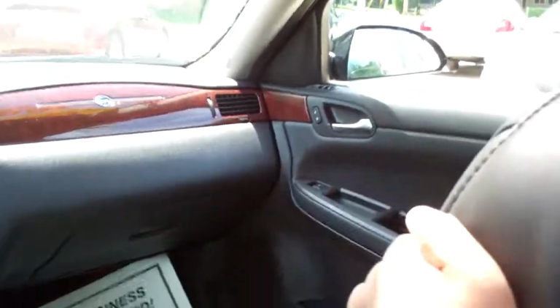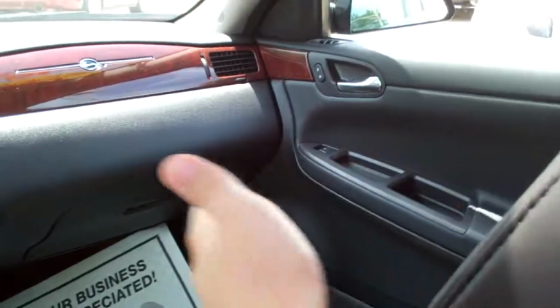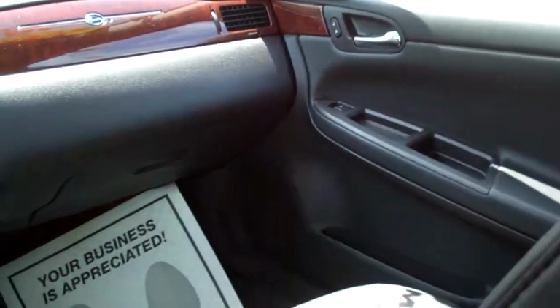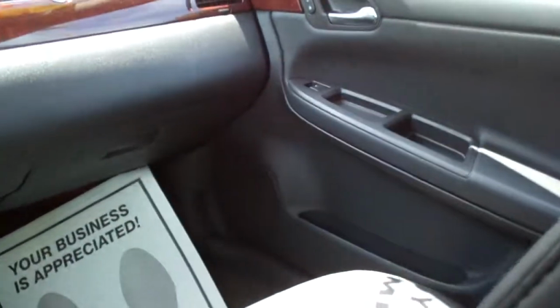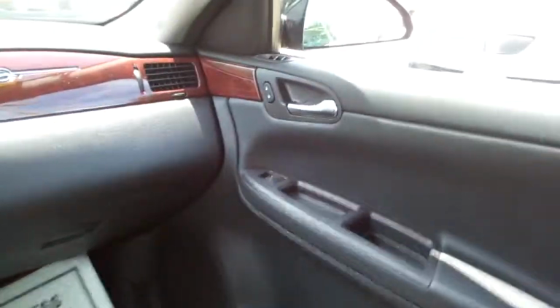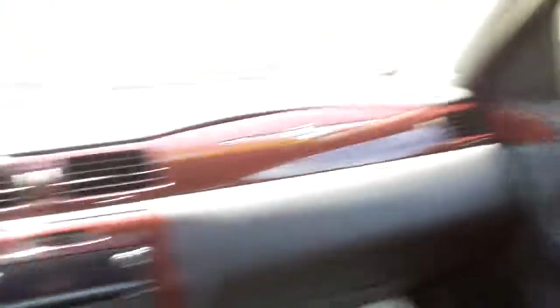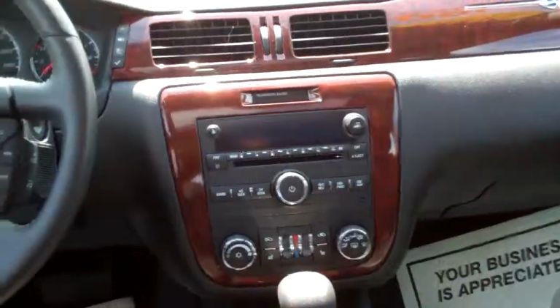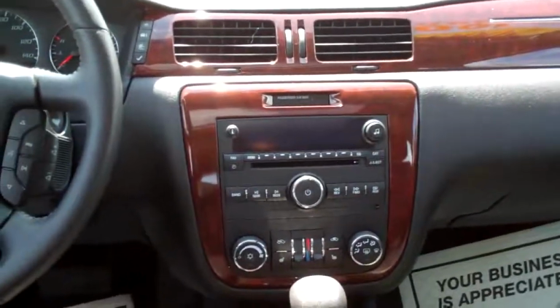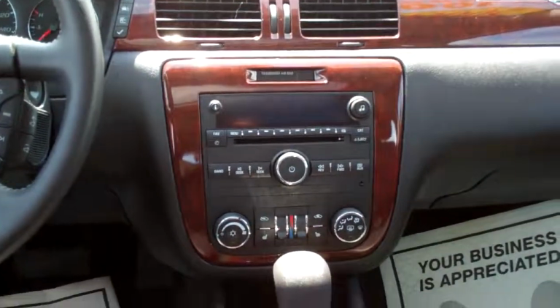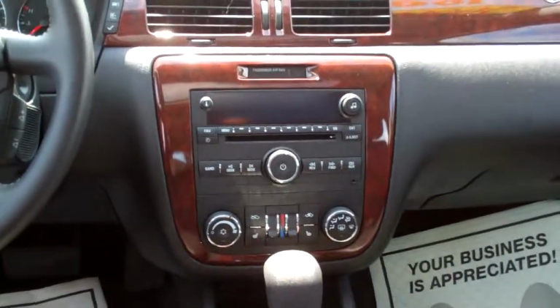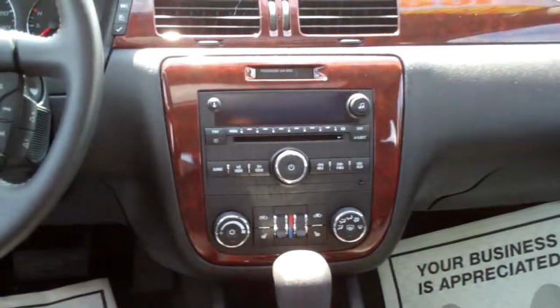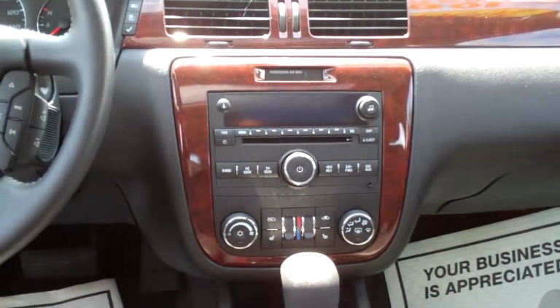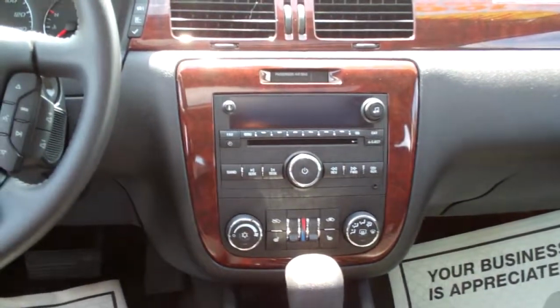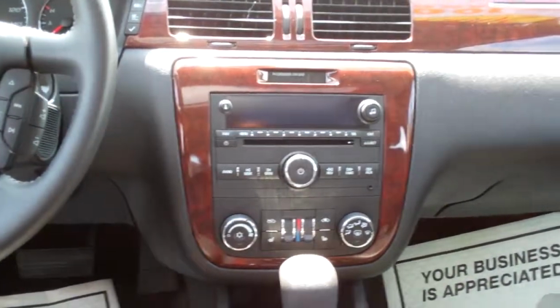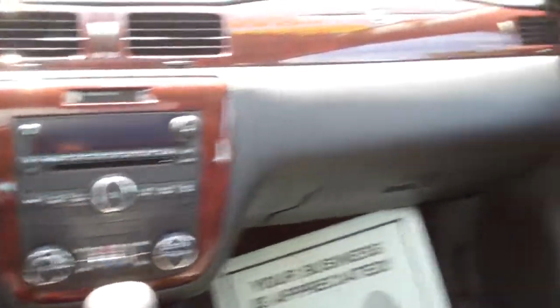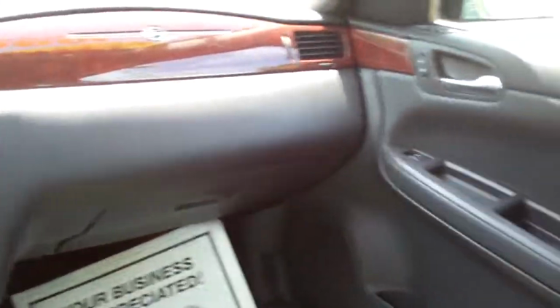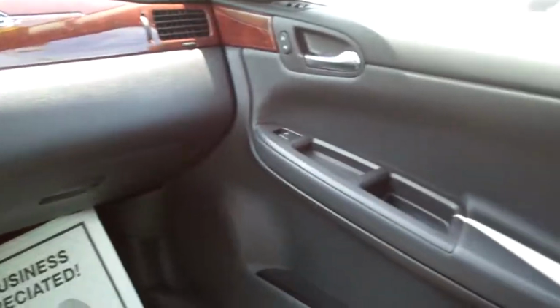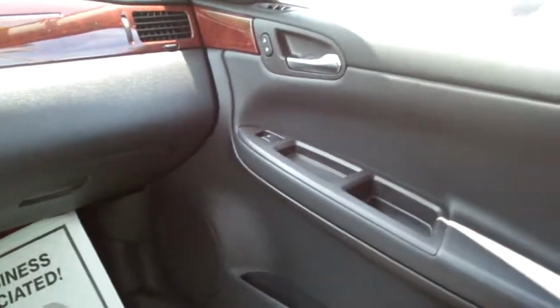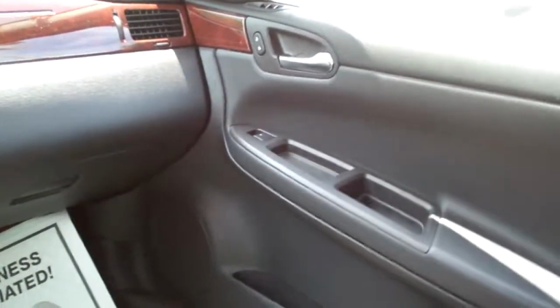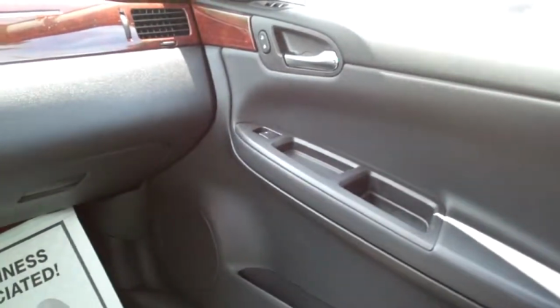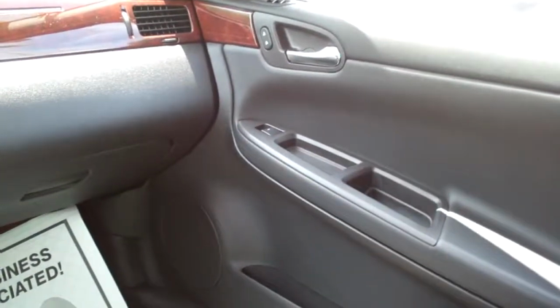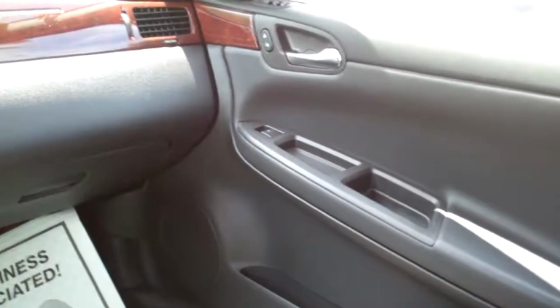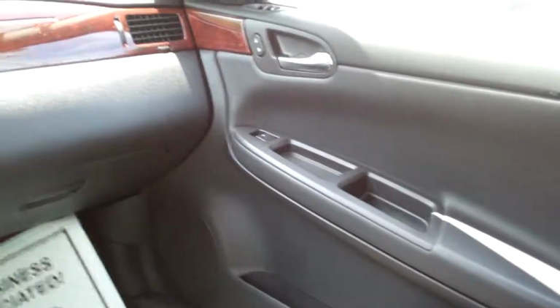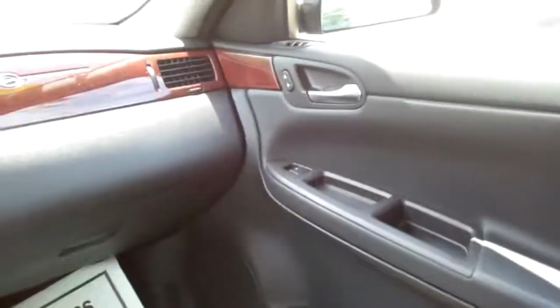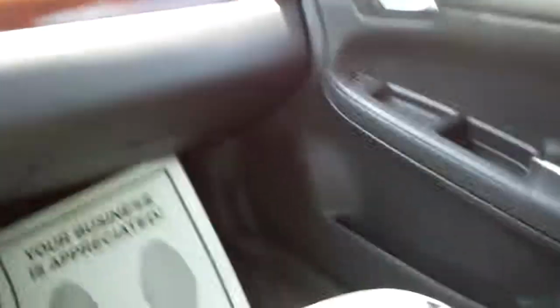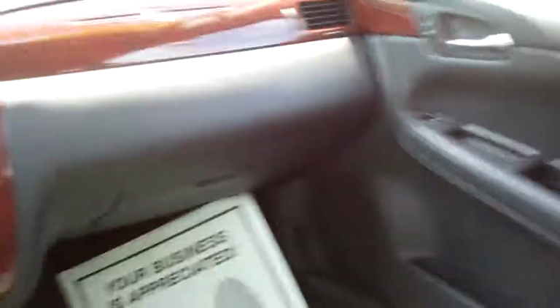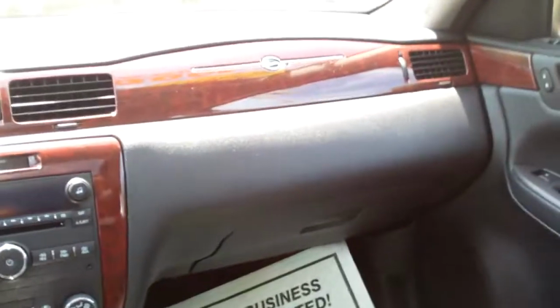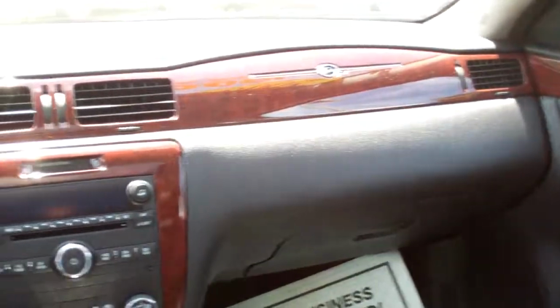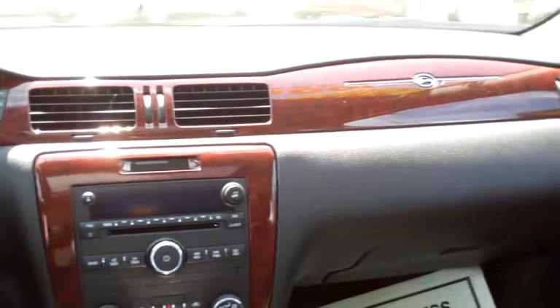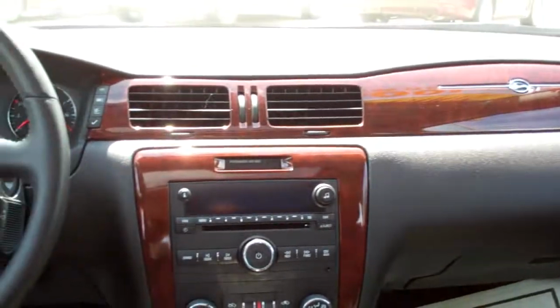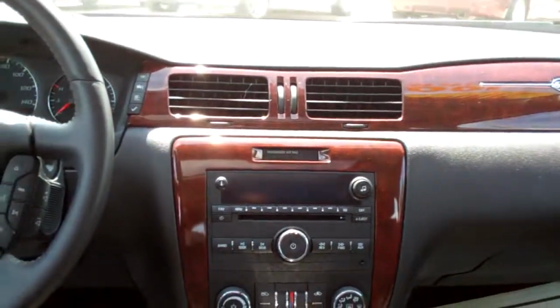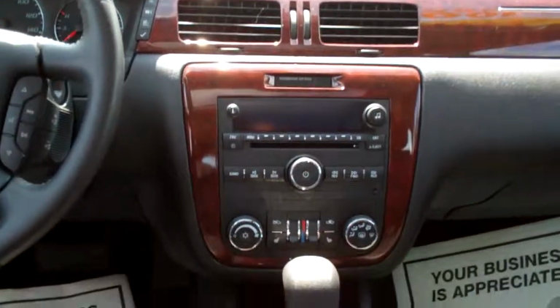Who we got up front? AM, FM, CD, XM satellite. Got power windows and door locks for the passenger and a power seat. Beautiful. Wood trim throughout the car.